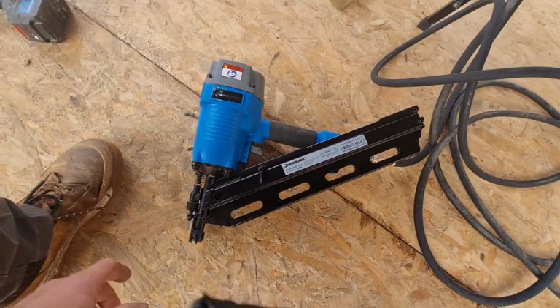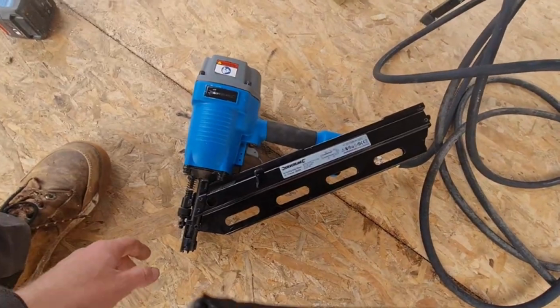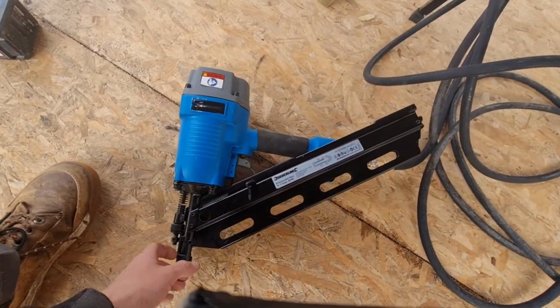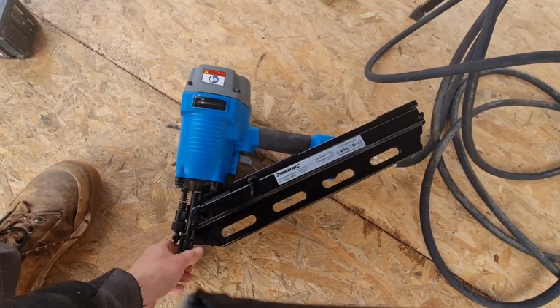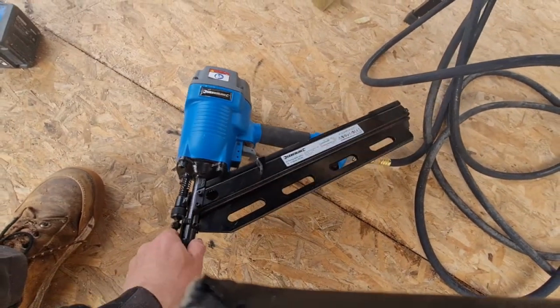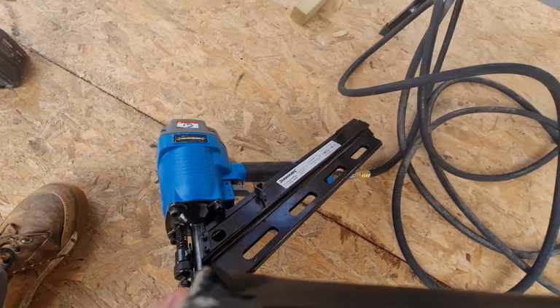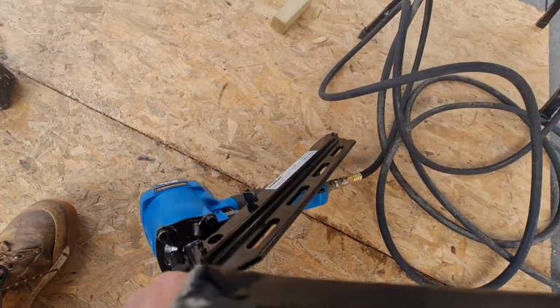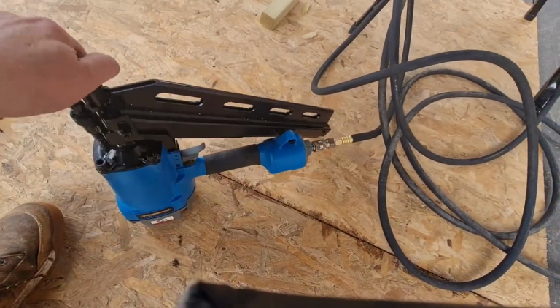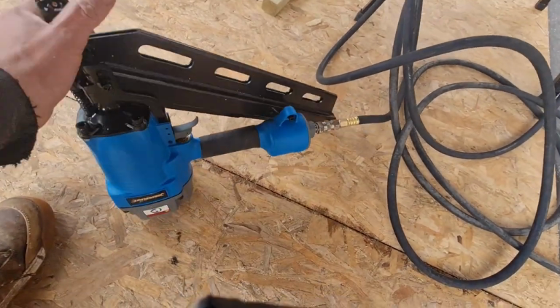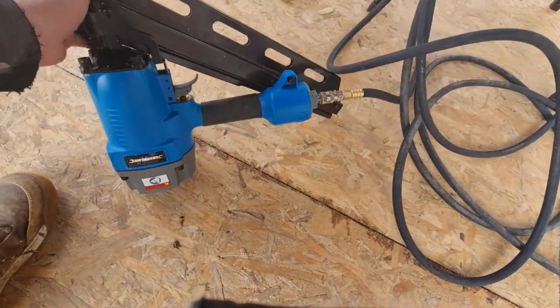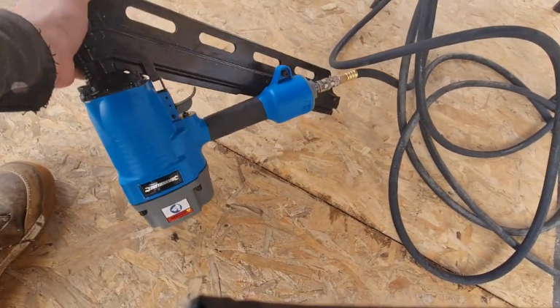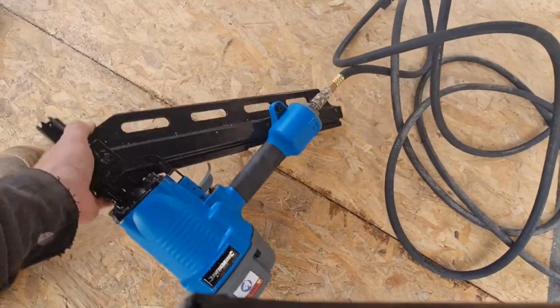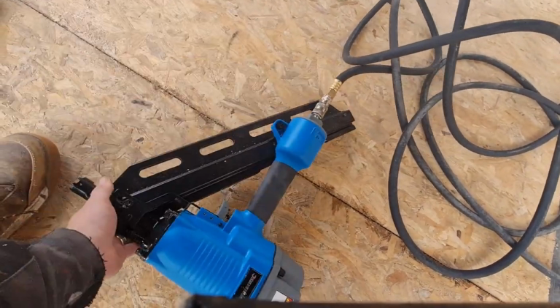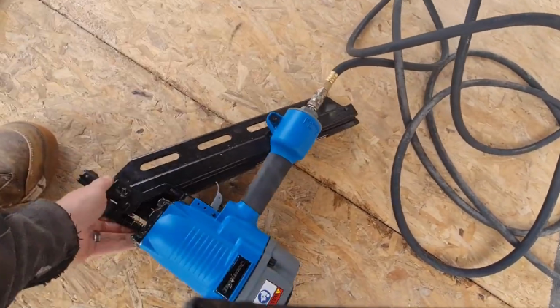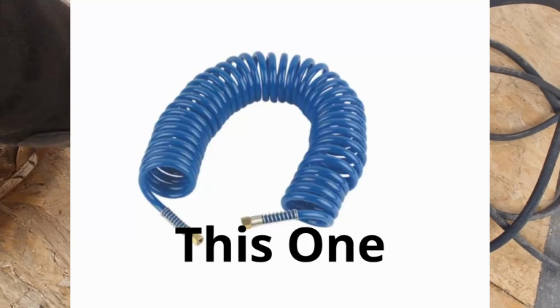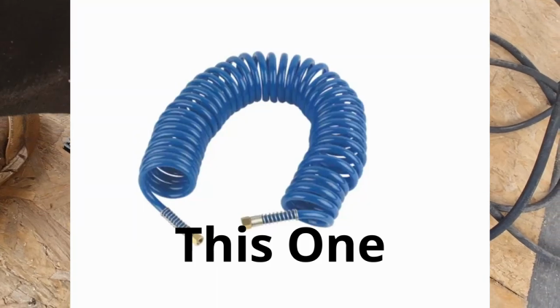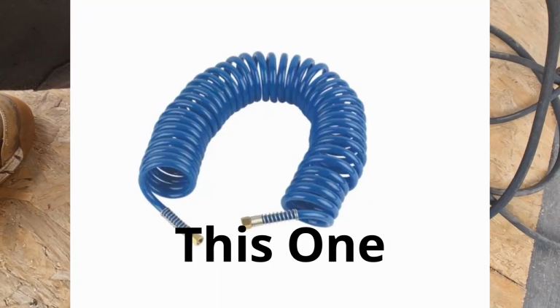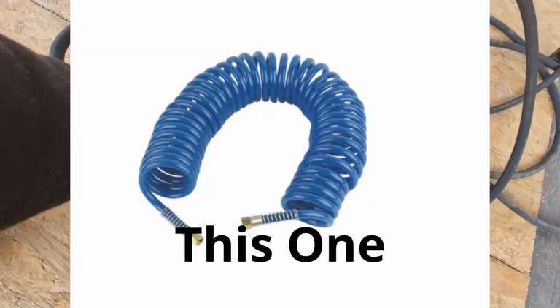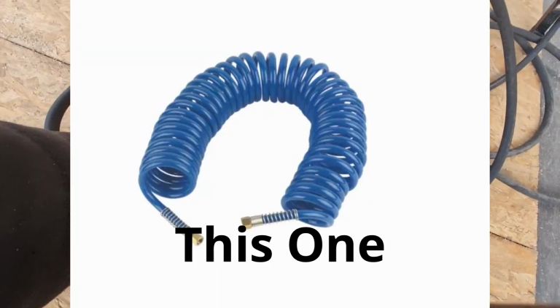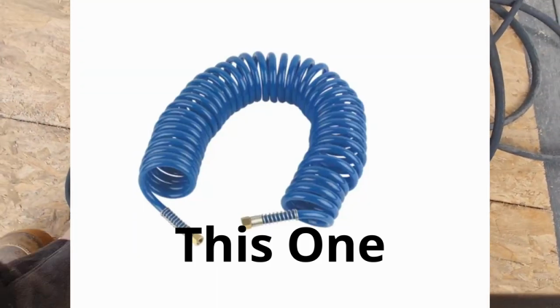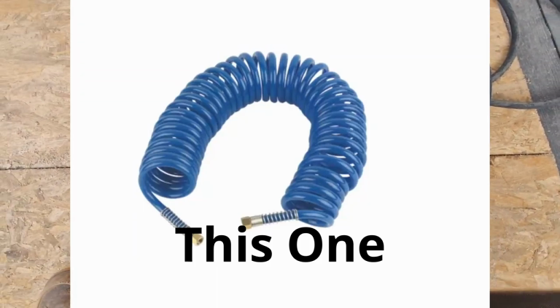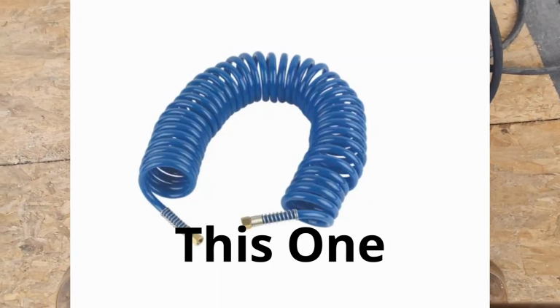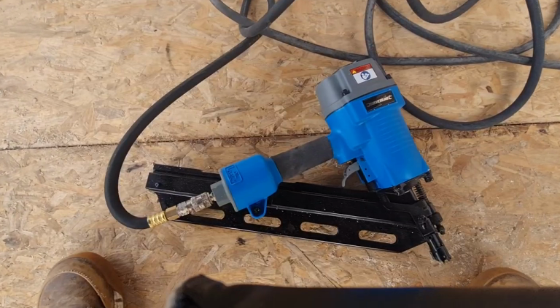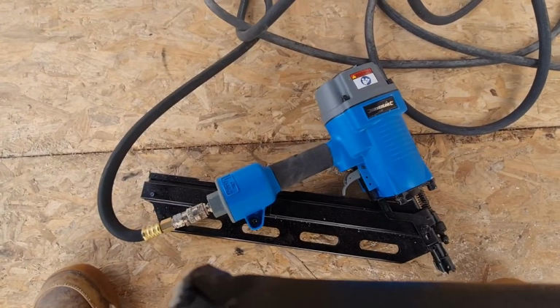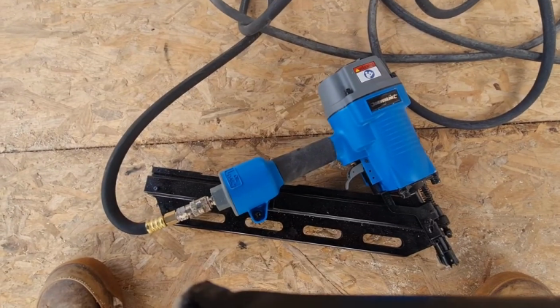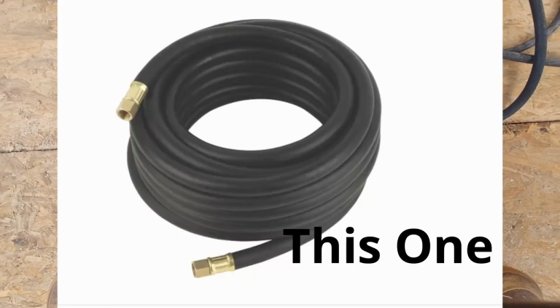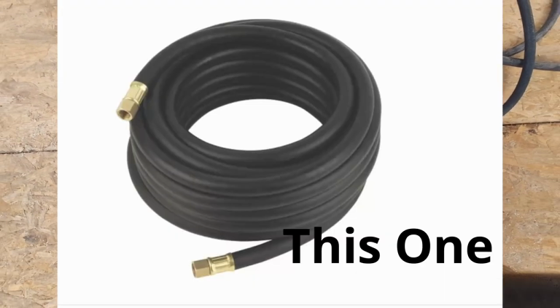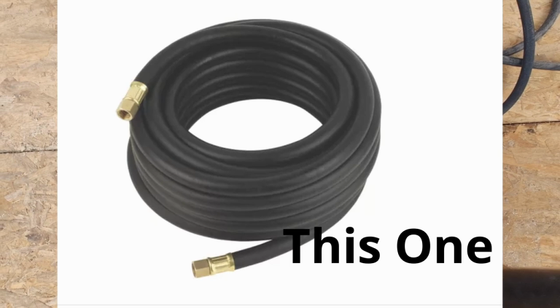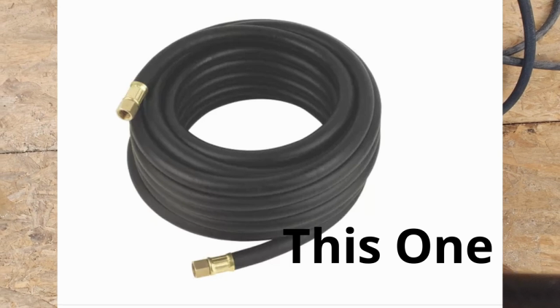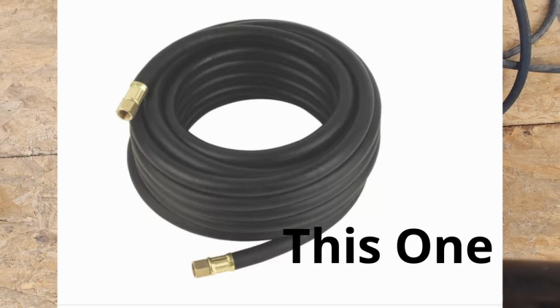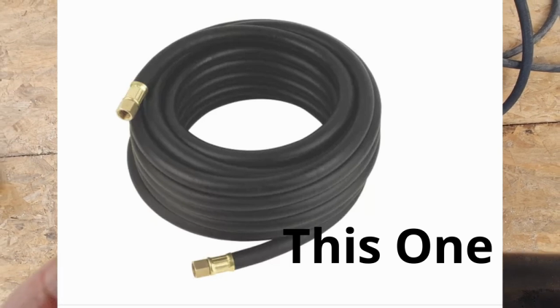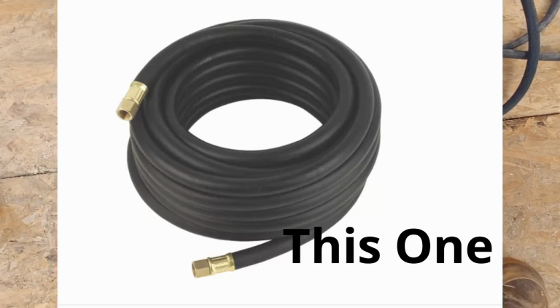It arrived over the weekend and I was super excited to get it set up and have a play. This play time got delayed as I discovered a slash in my airline so I had to go buy a new one. Then I had to wait for my box of nails to arrive.